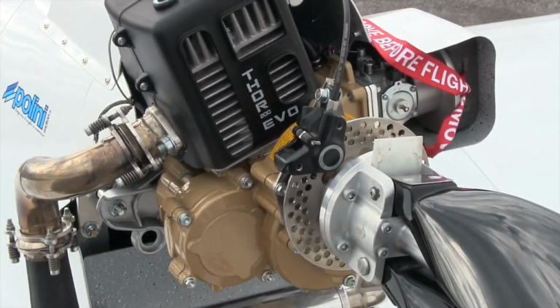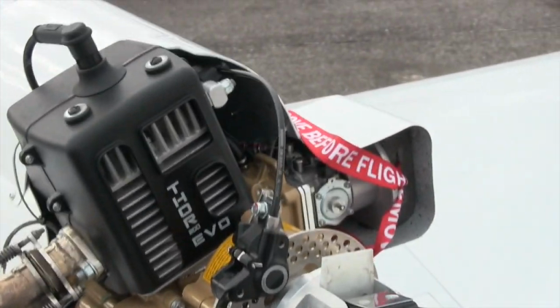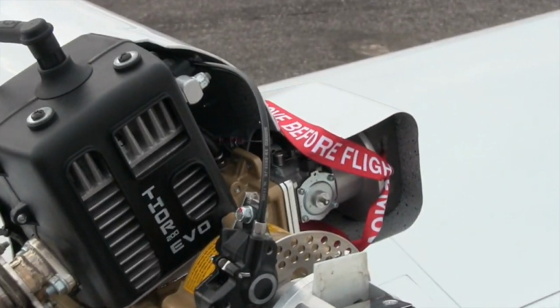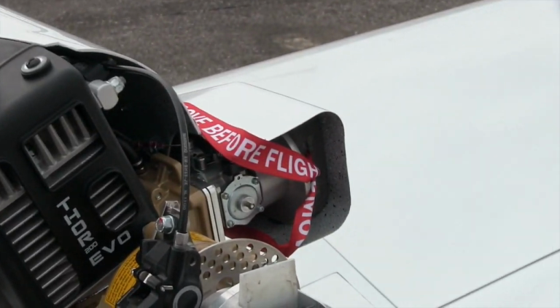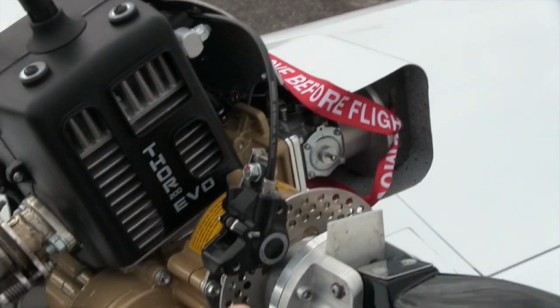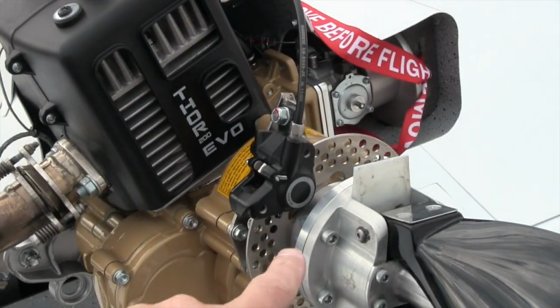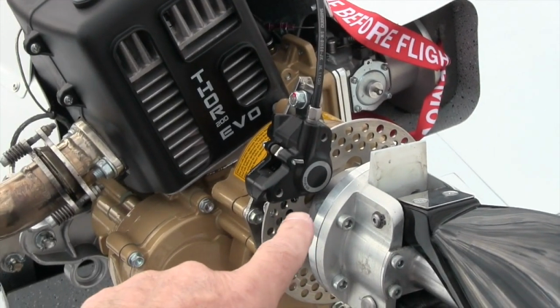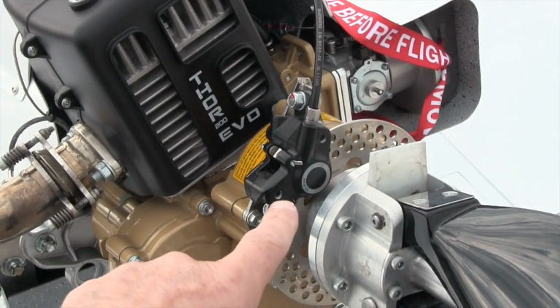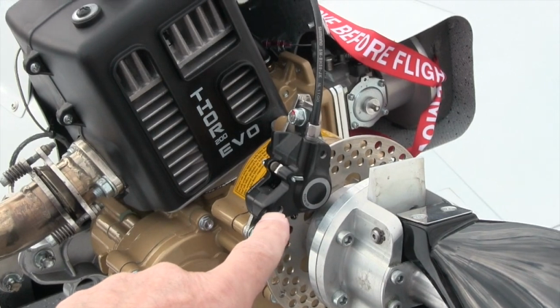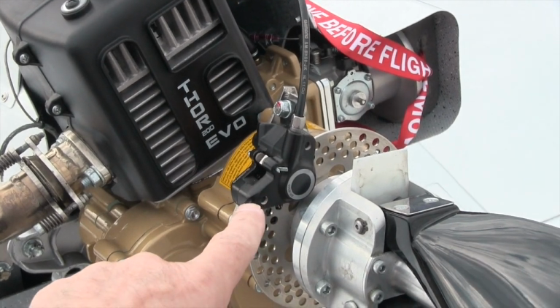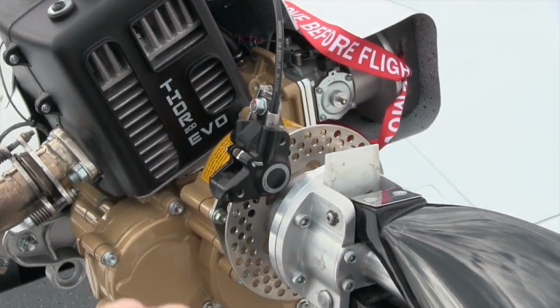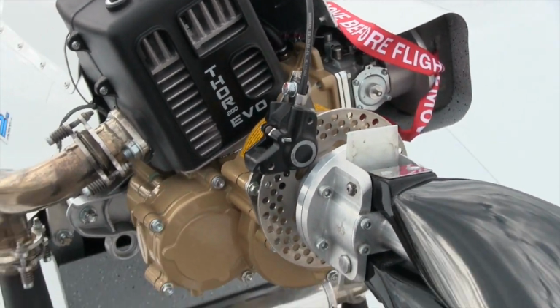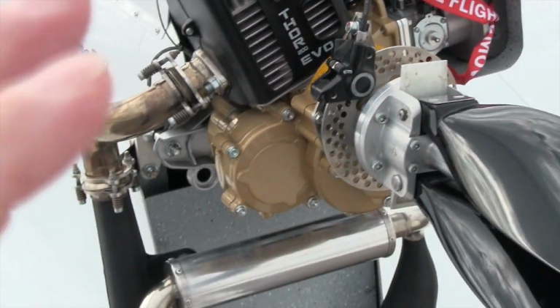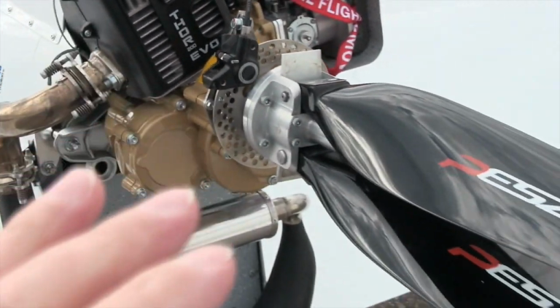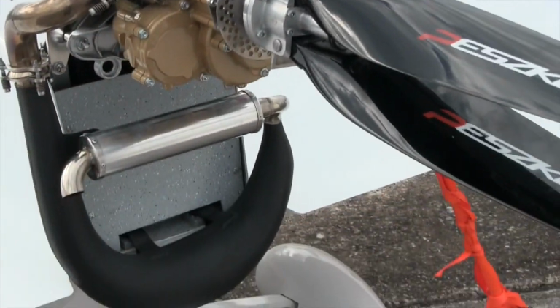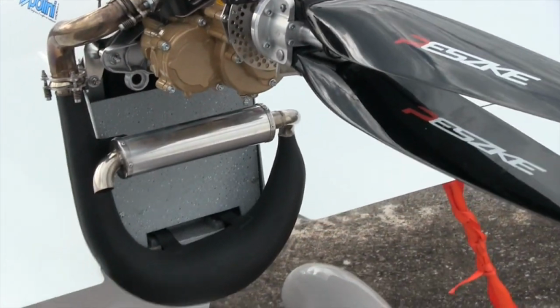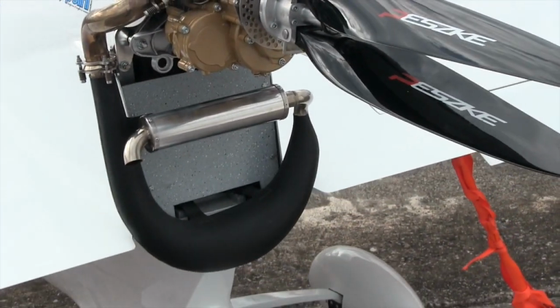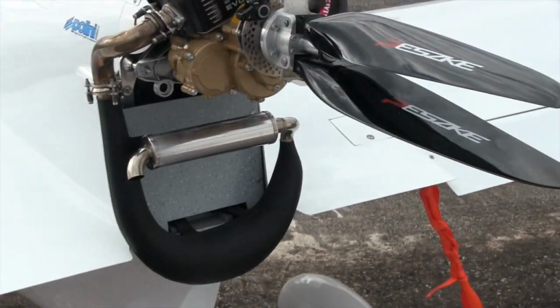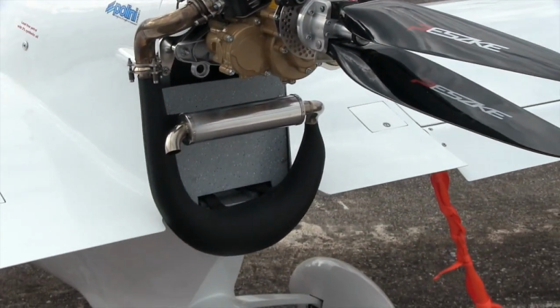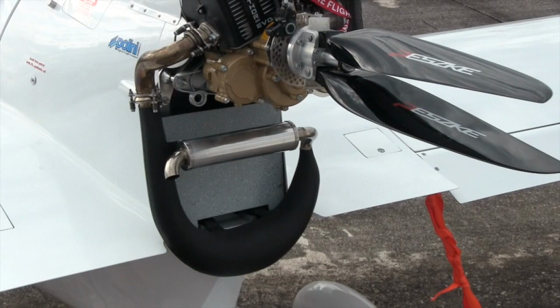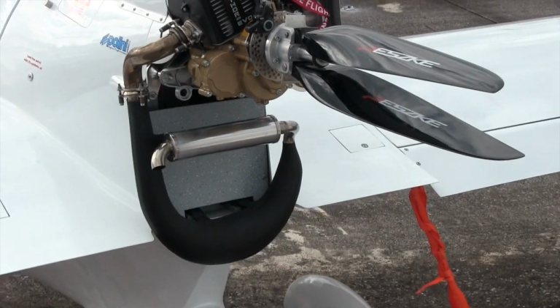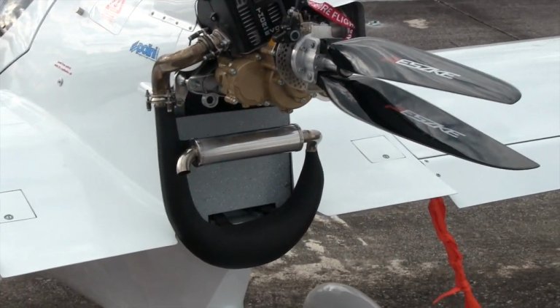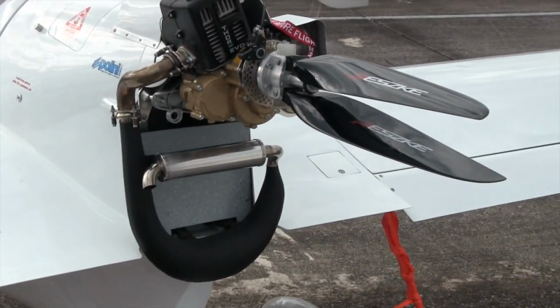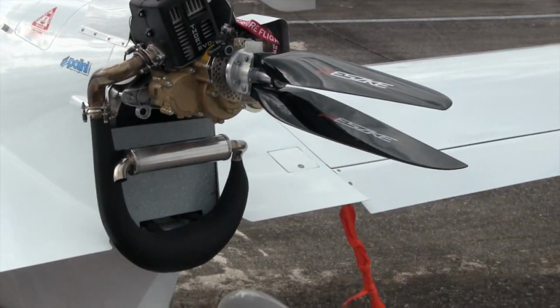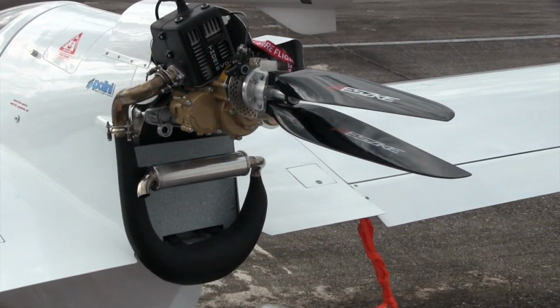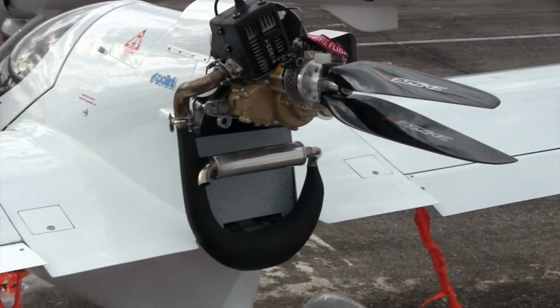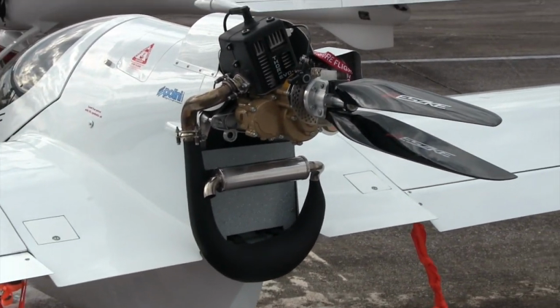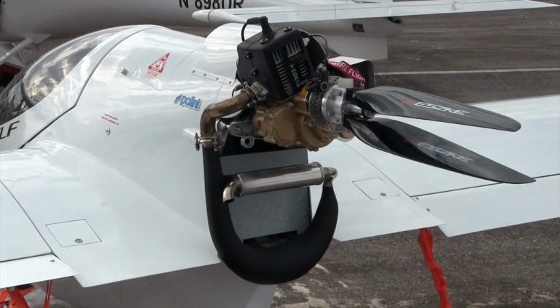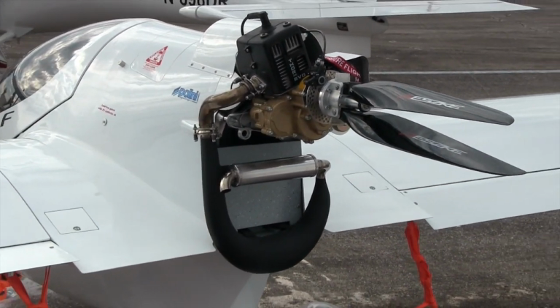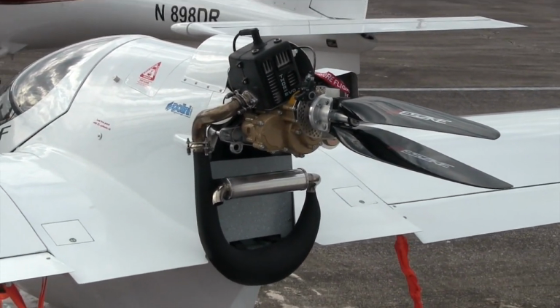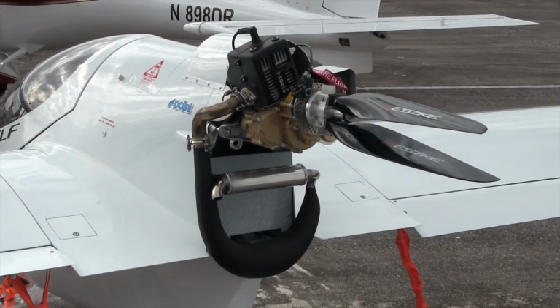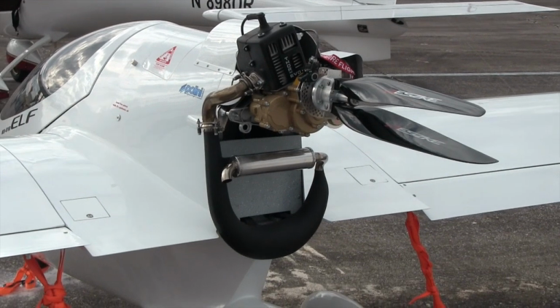This part you're looking at right here — that's the brake that slows the prop so that it can streamline and get out of the way and not produce any drag, with the Polini engine doing the power there.